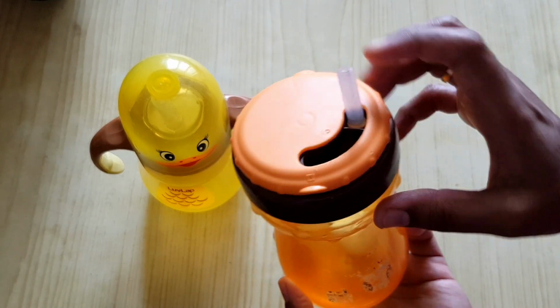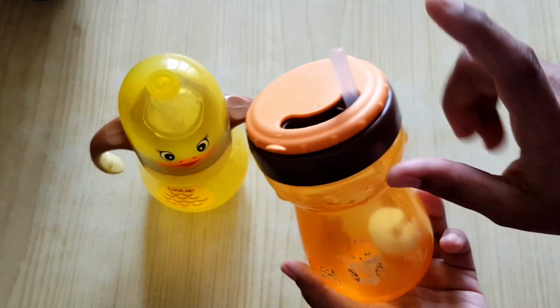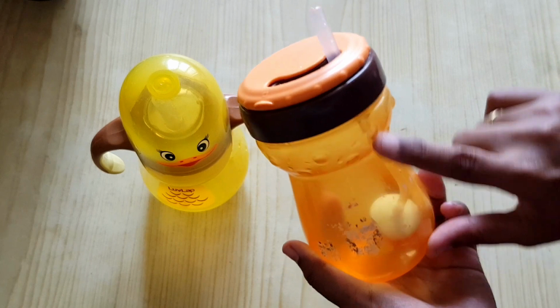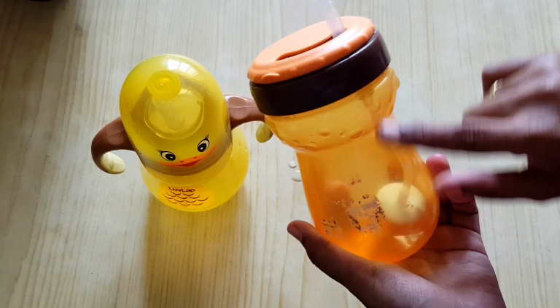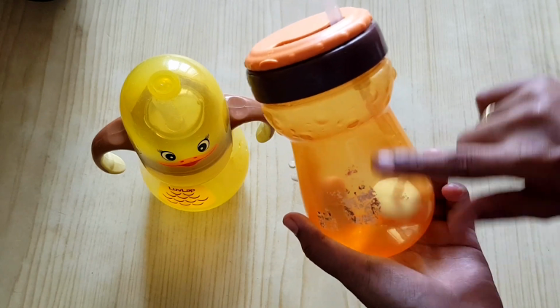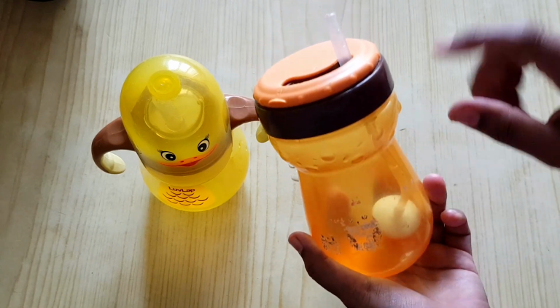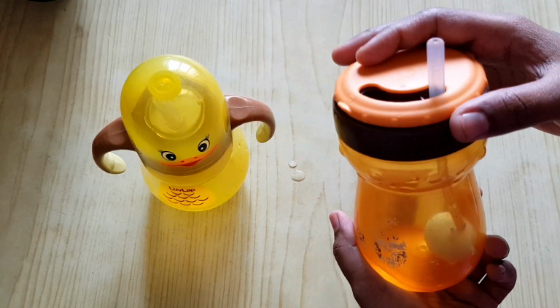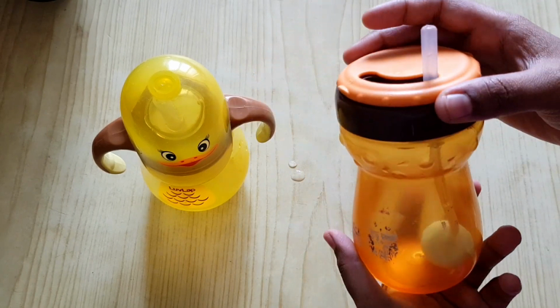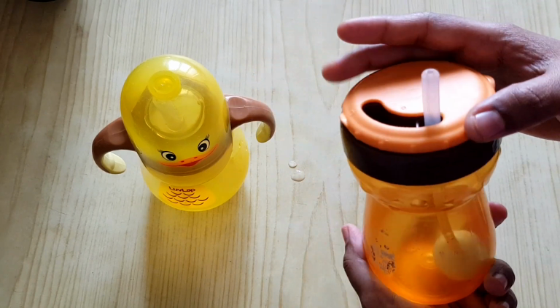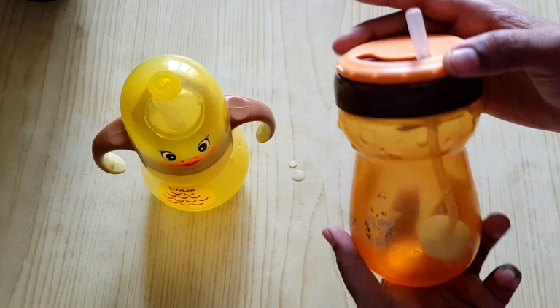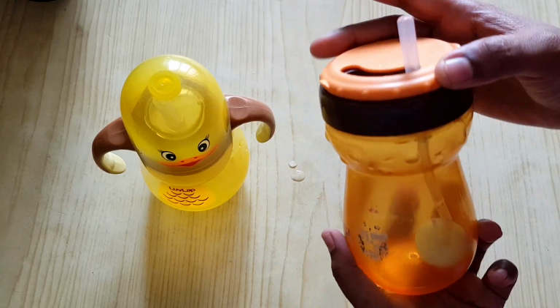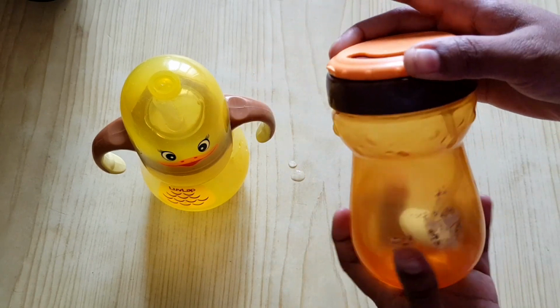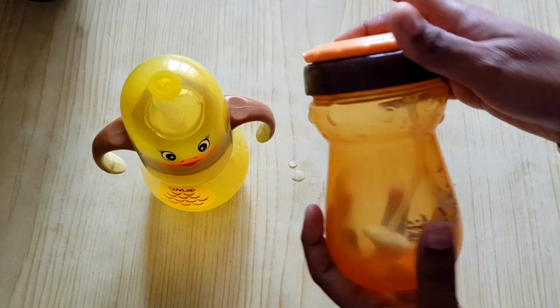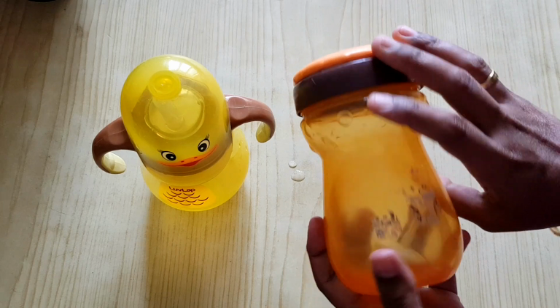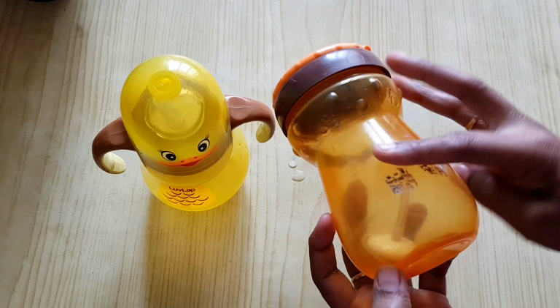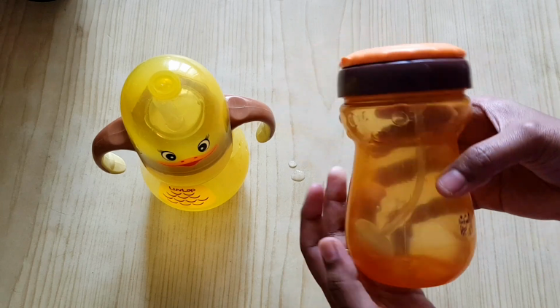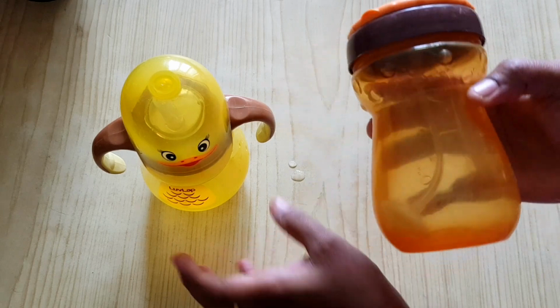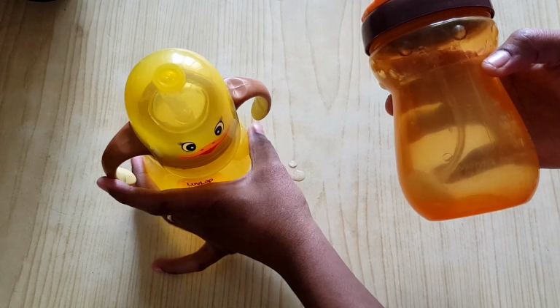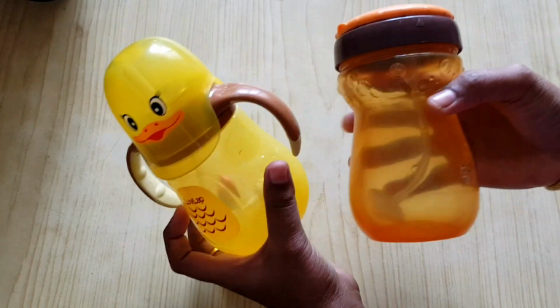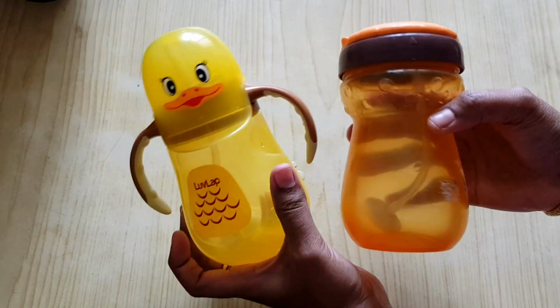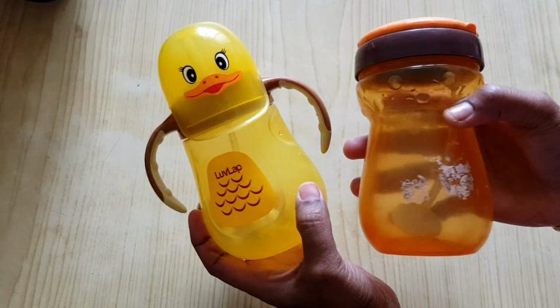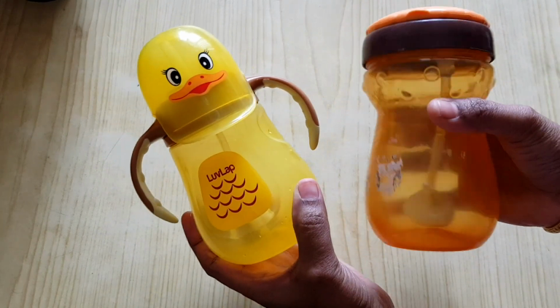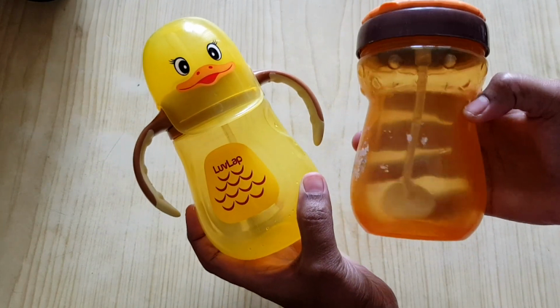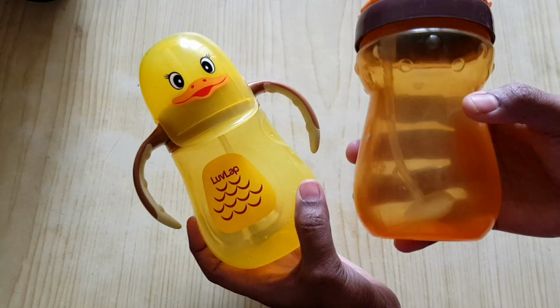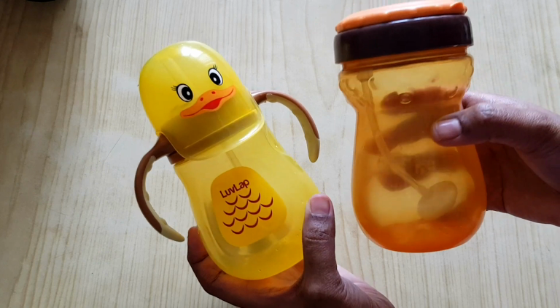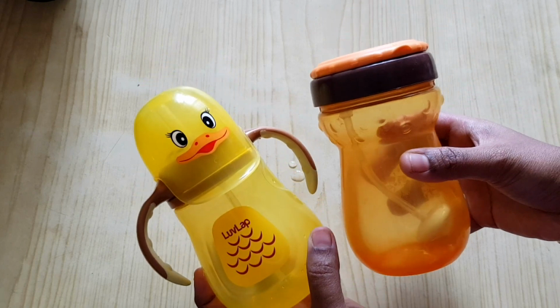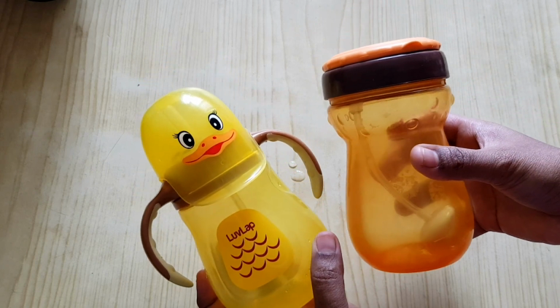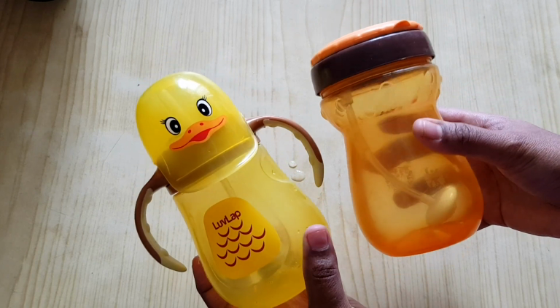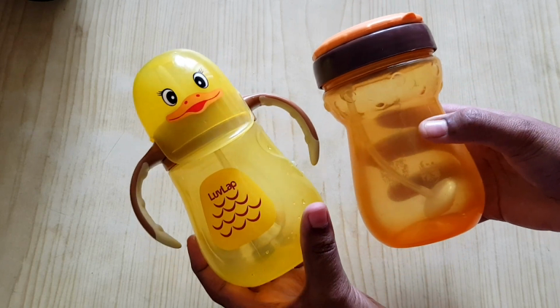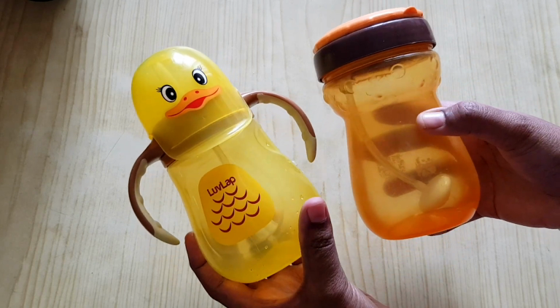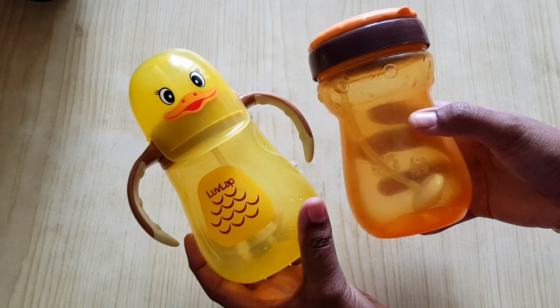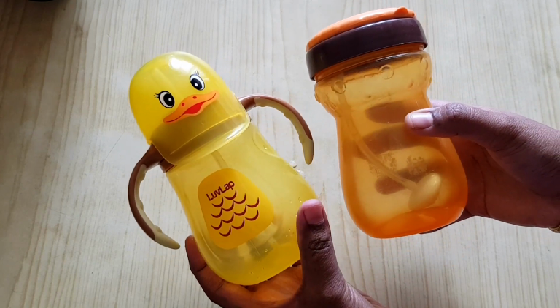You can use these bottles as well. You can close the bottle and close the bottle.